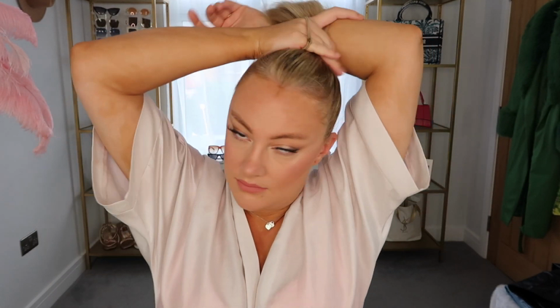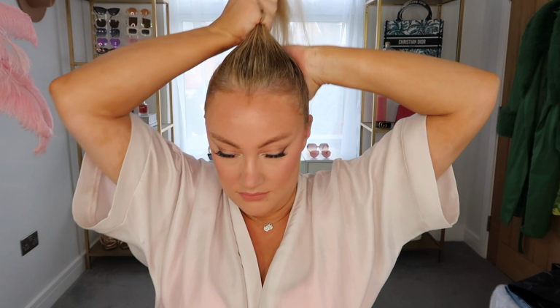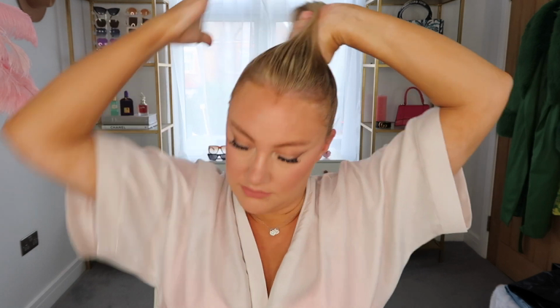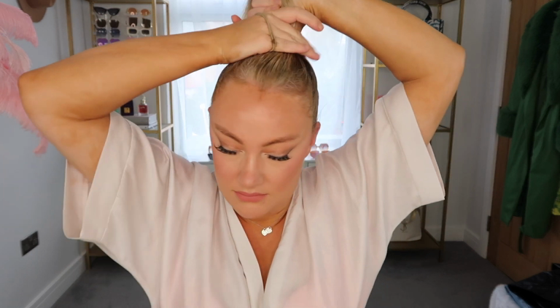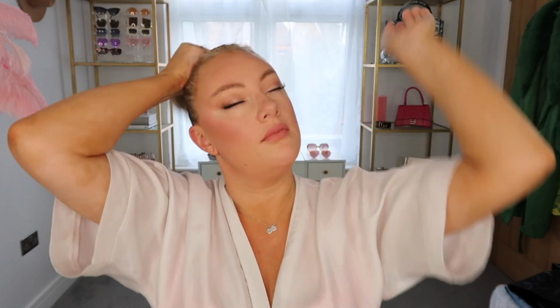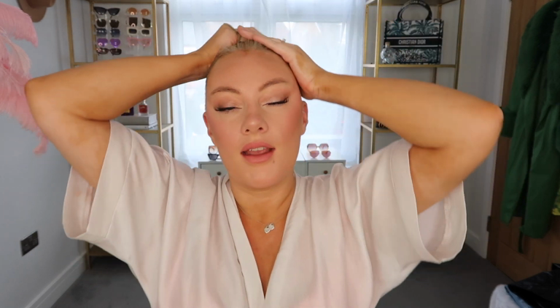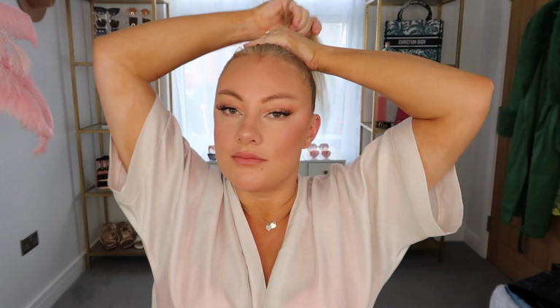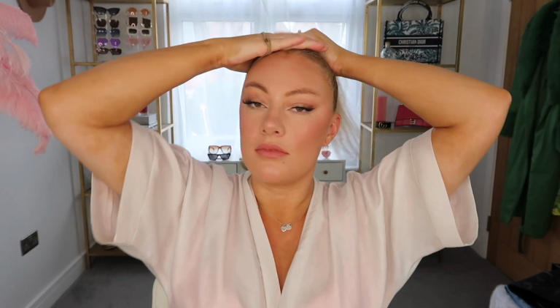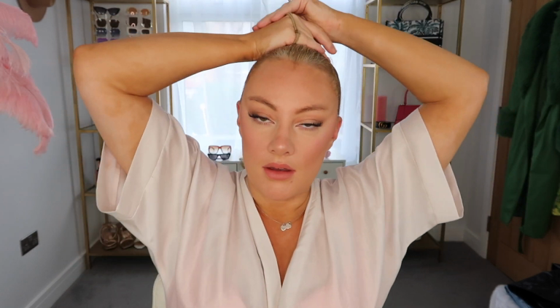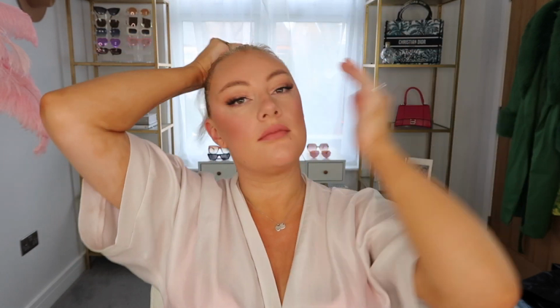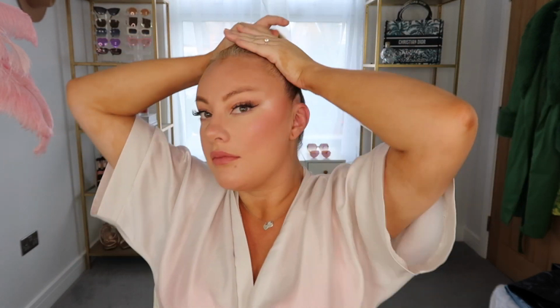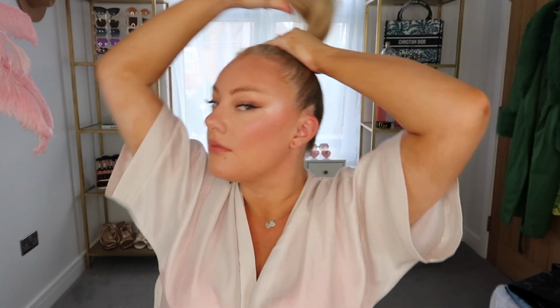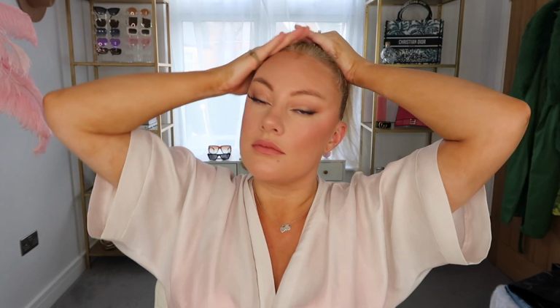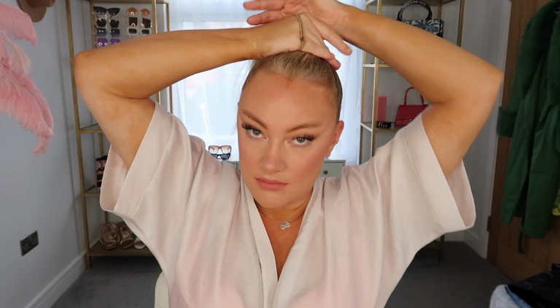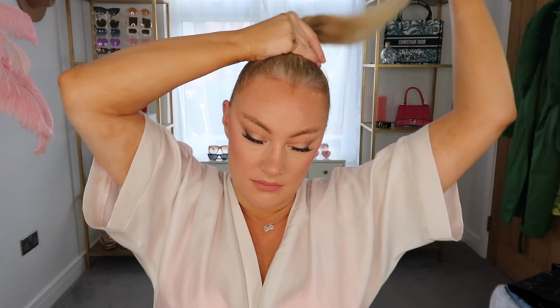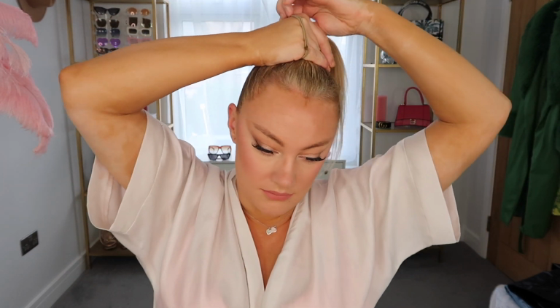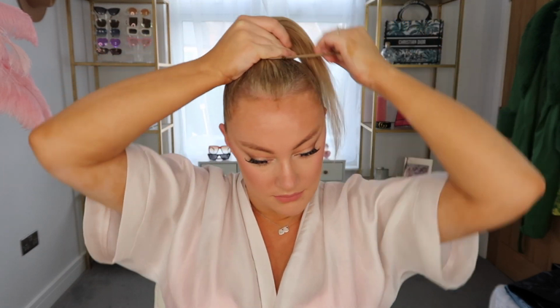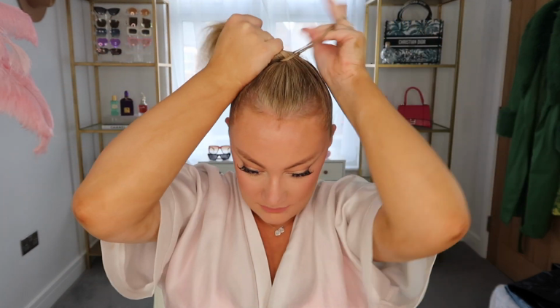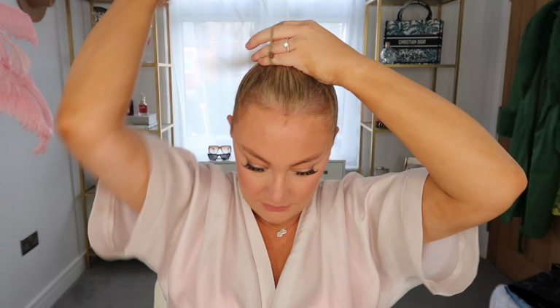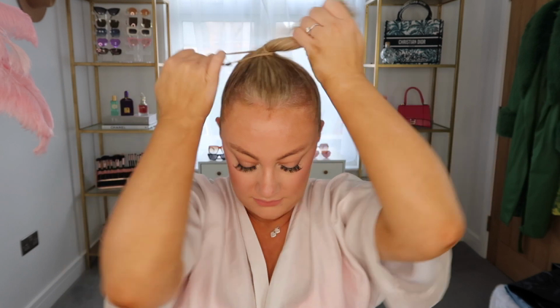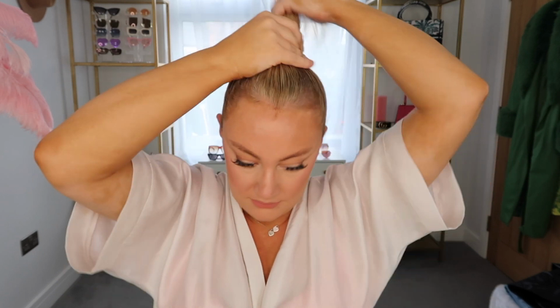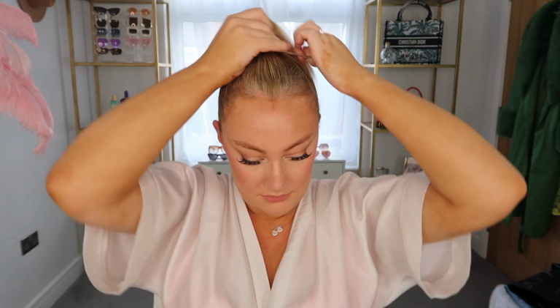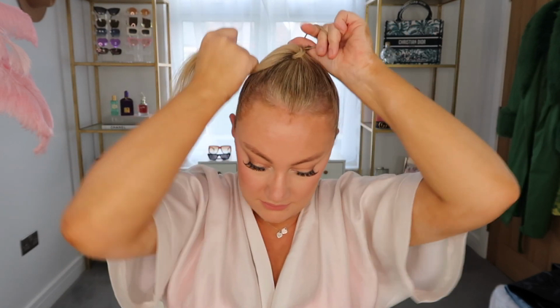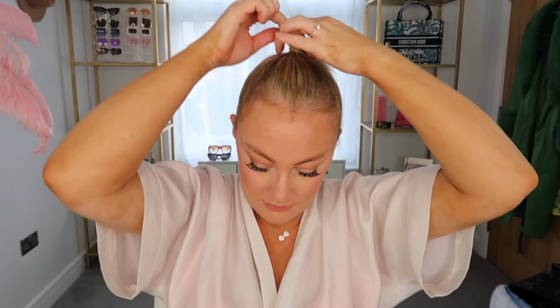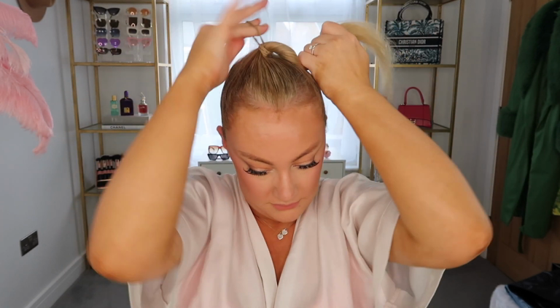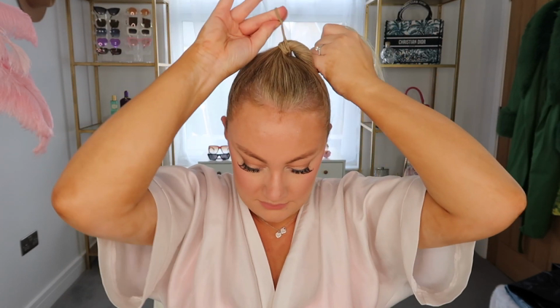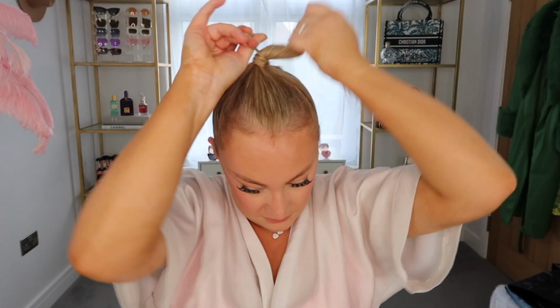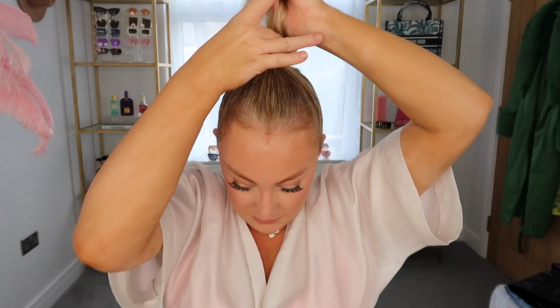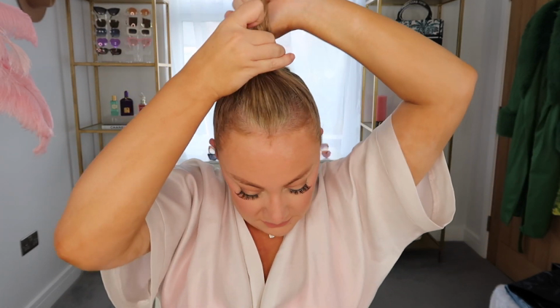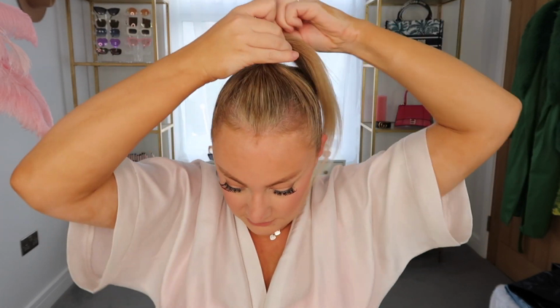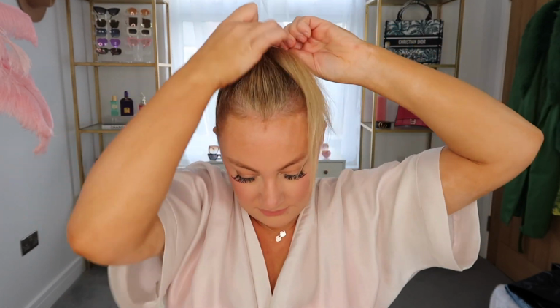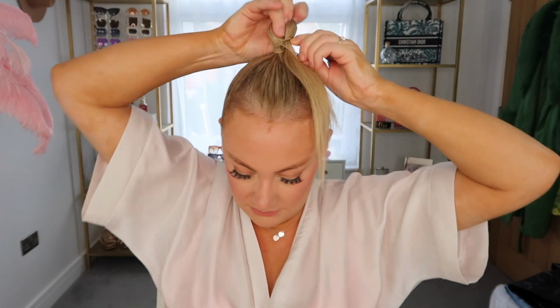Taking my favorite teasing brush, I like to smooth everything down and make sure those edges are nice and slicked back. Then I pull my hair up into a high ponytail and make sure everything is as smooth as possible. I really like that slick down look — I think that looks really good.